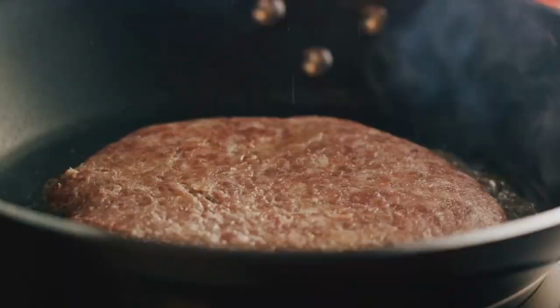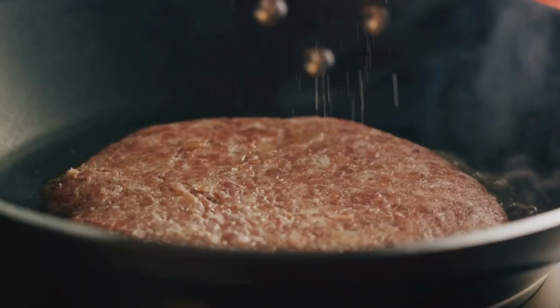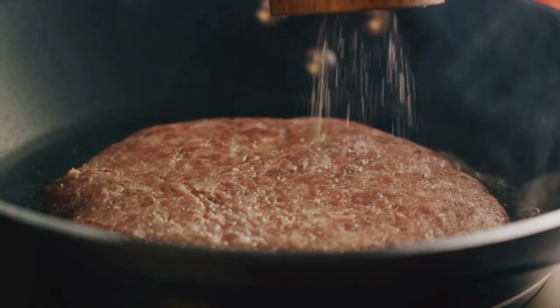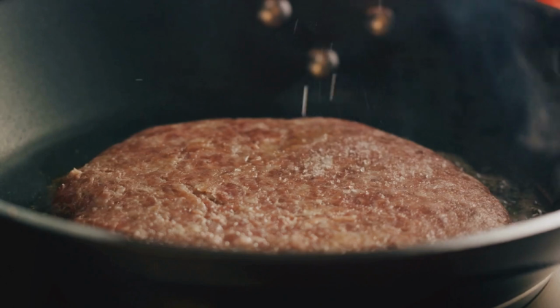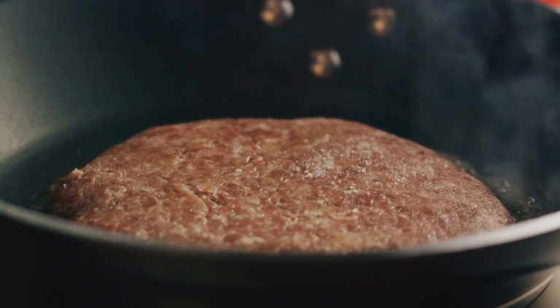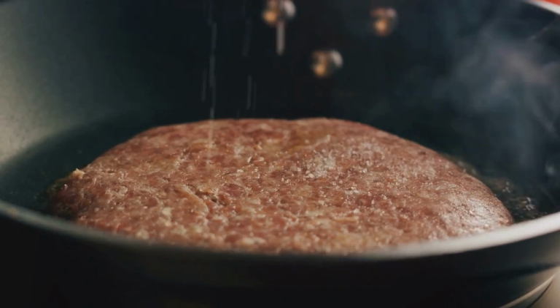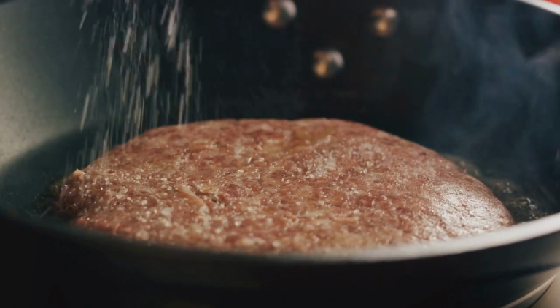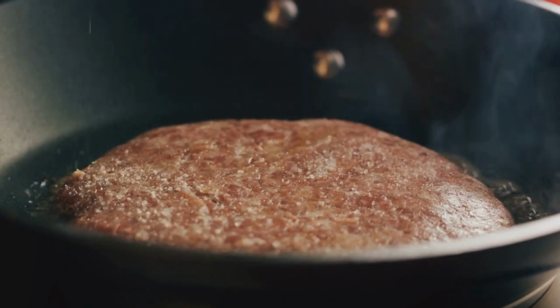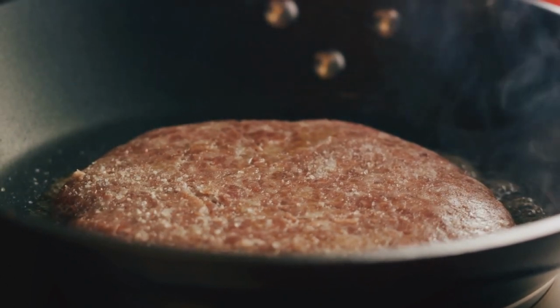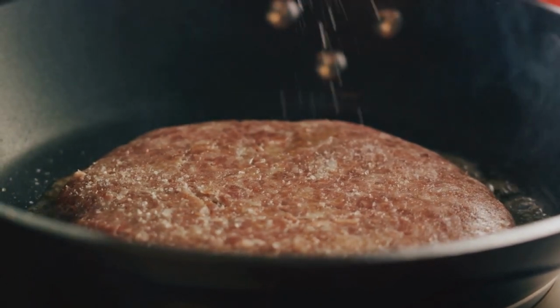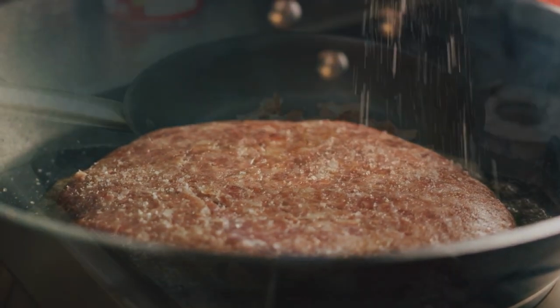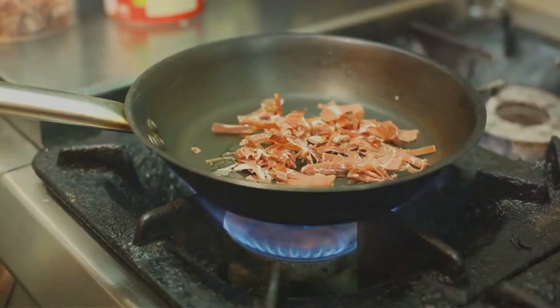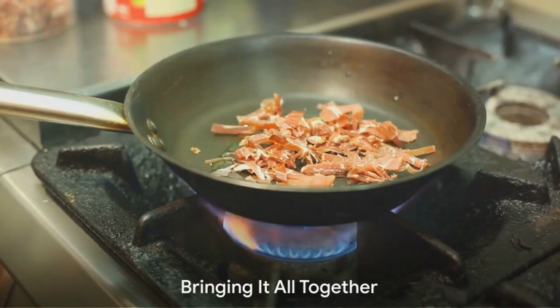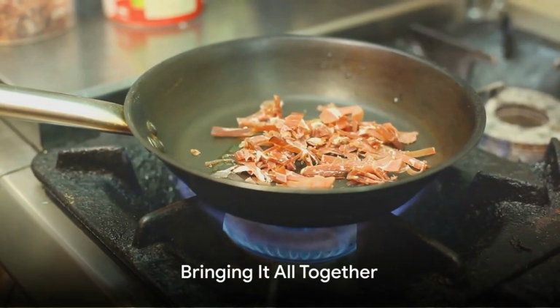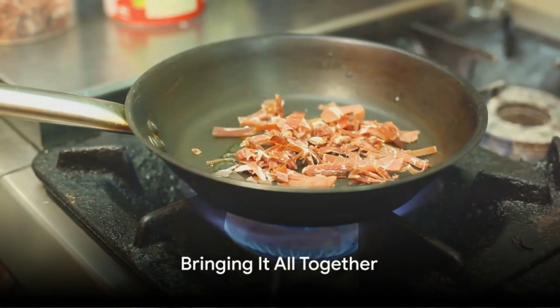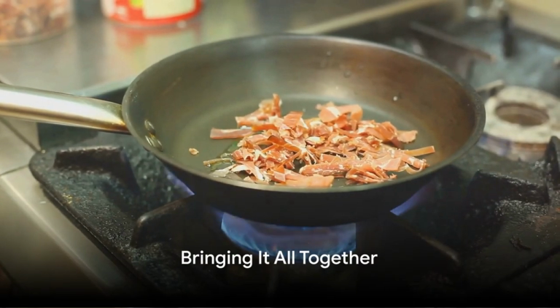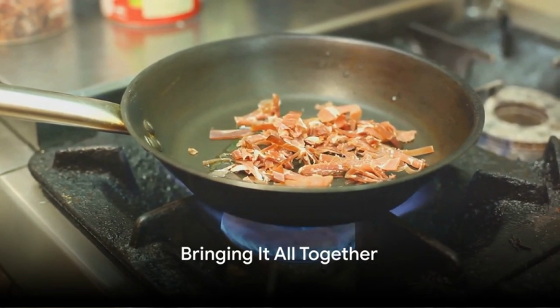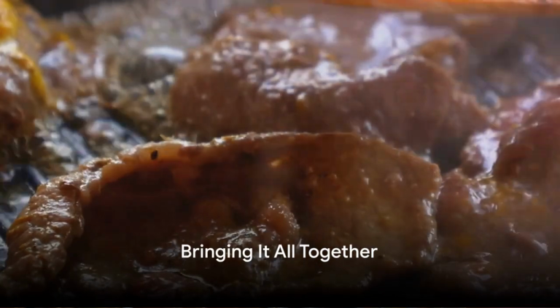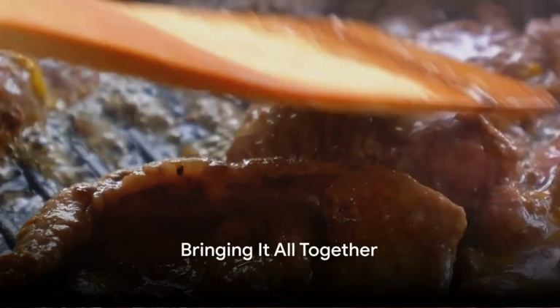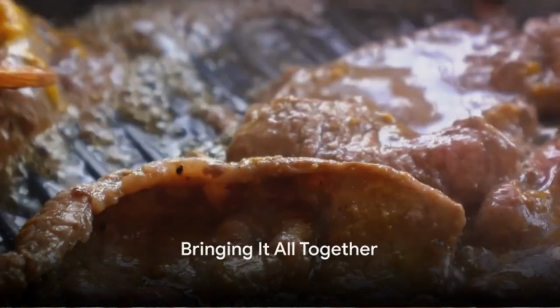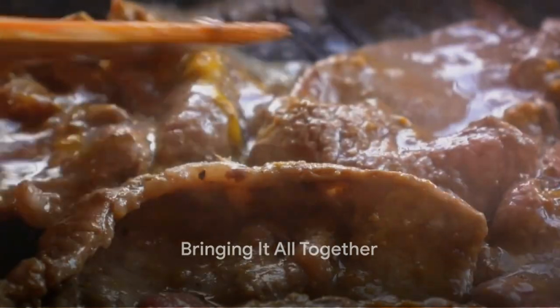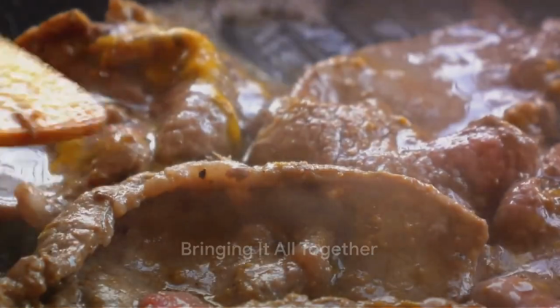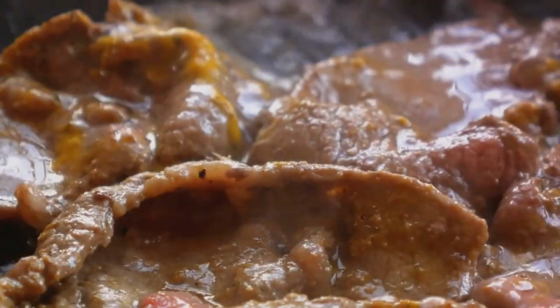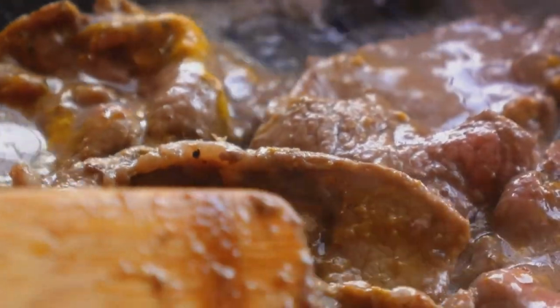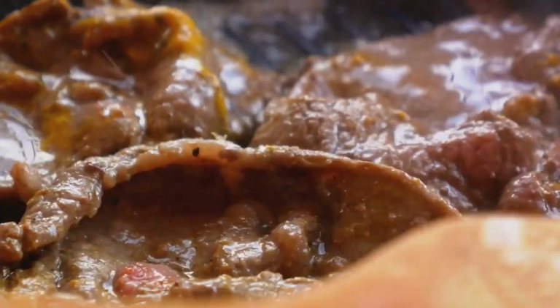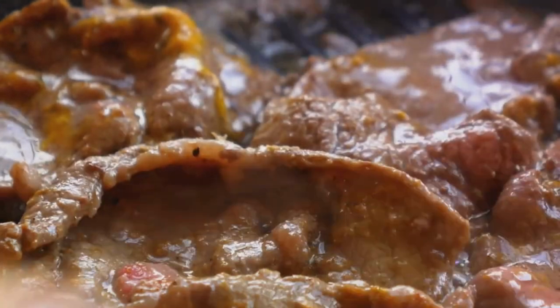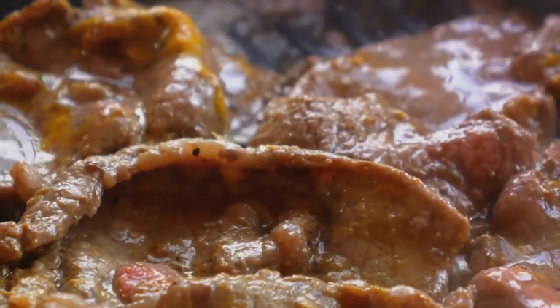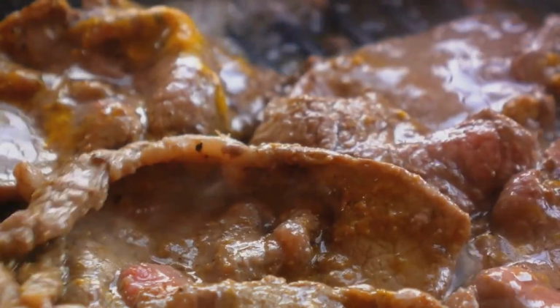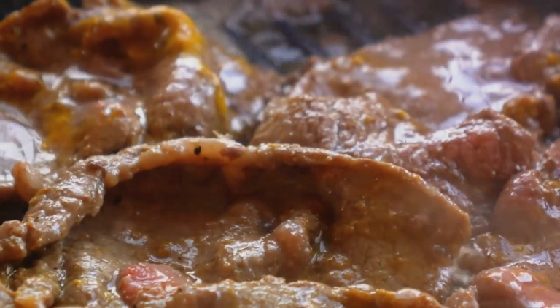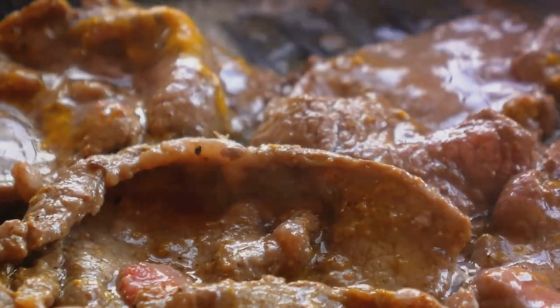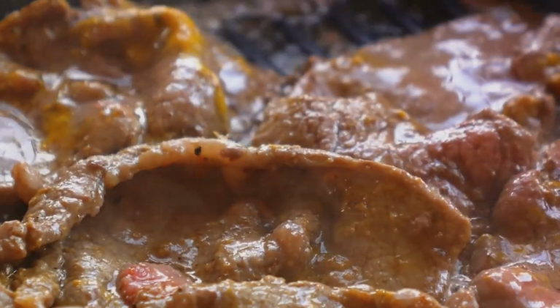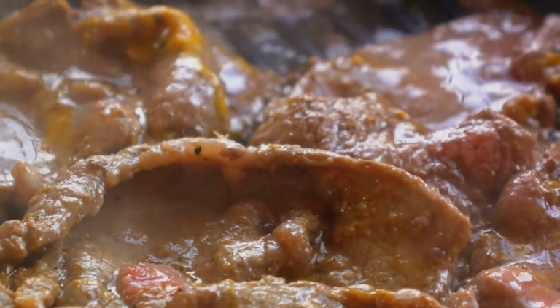The ground beef is cooked until browned and crumbled into delightful bits. Now comes the reunion — the cubed beef and bacon bits return to the pot, joining the ground beef in a symphony of sizzles.